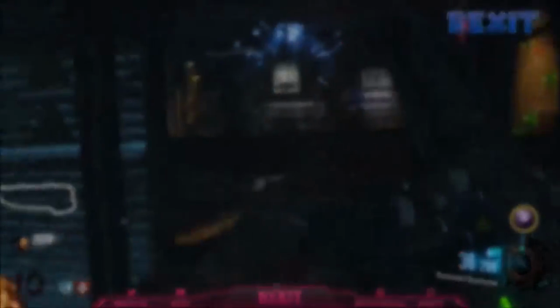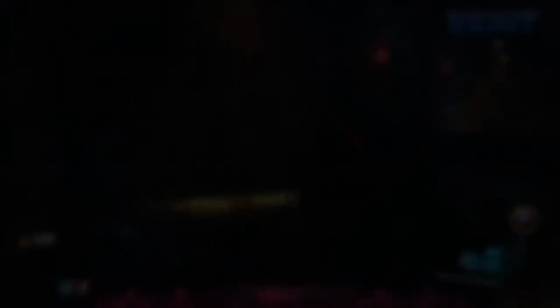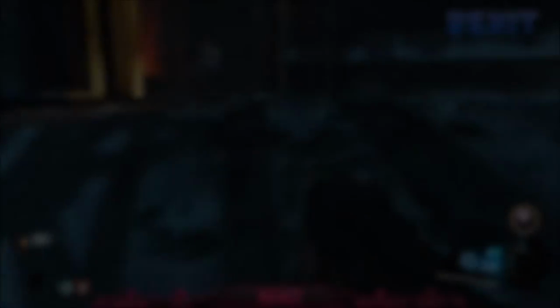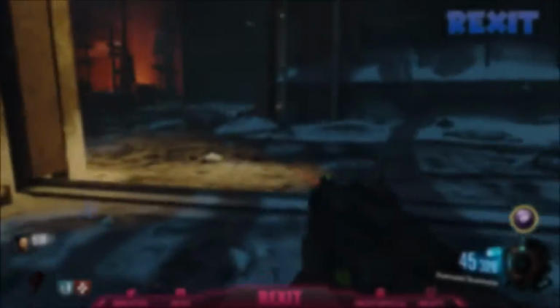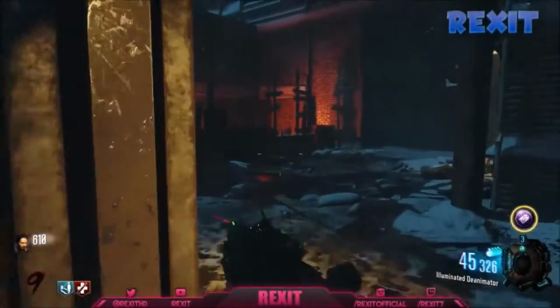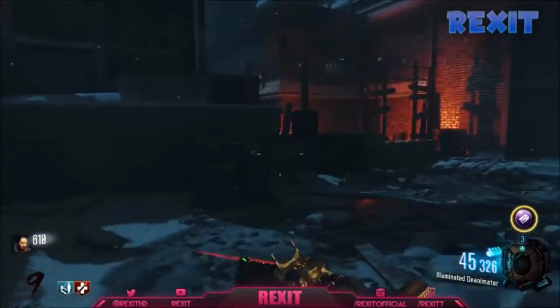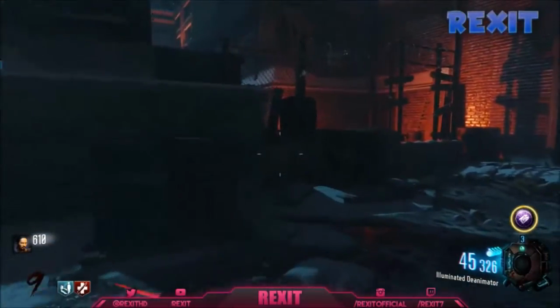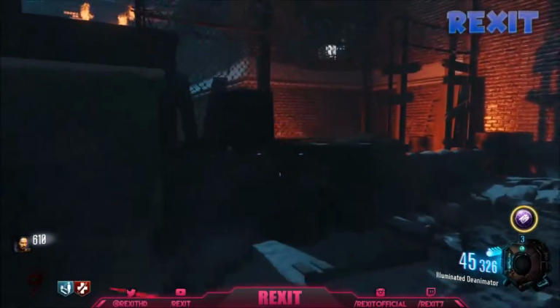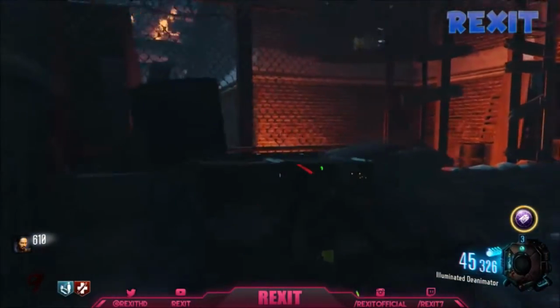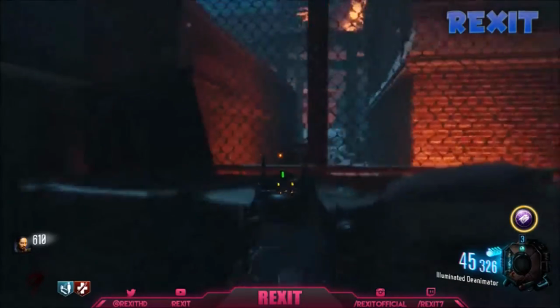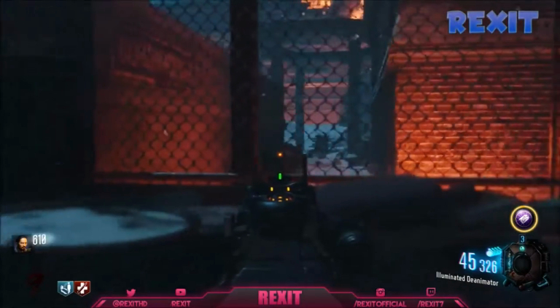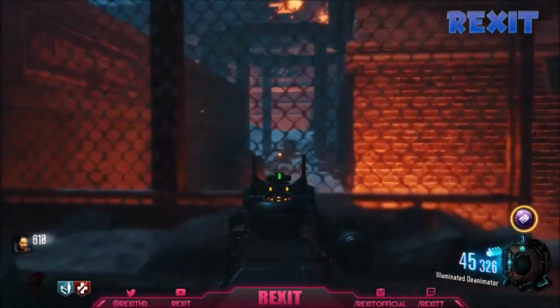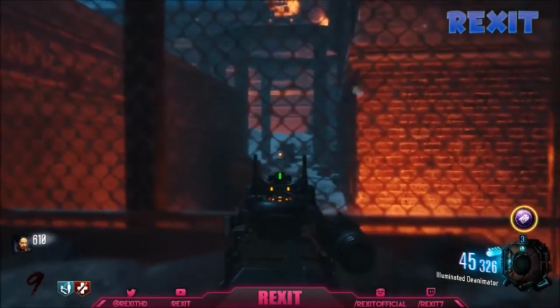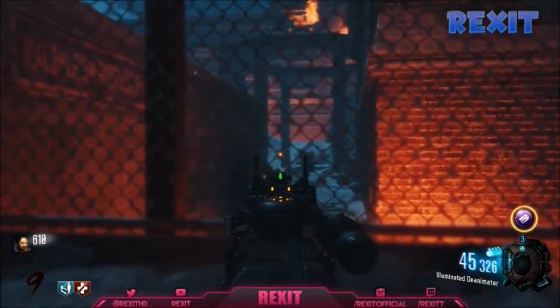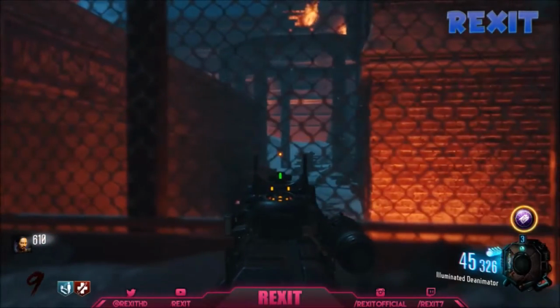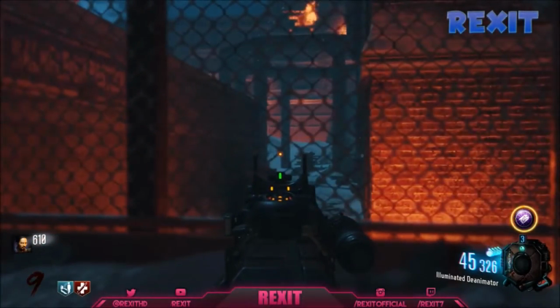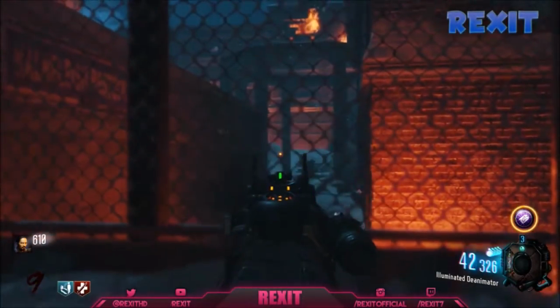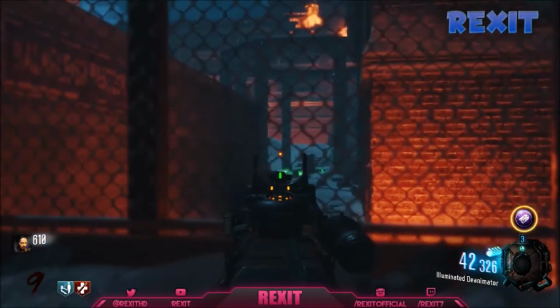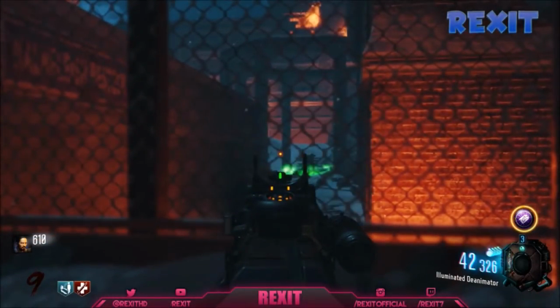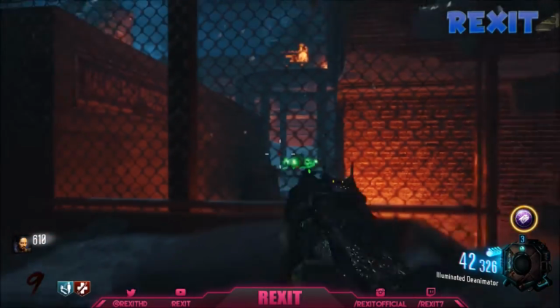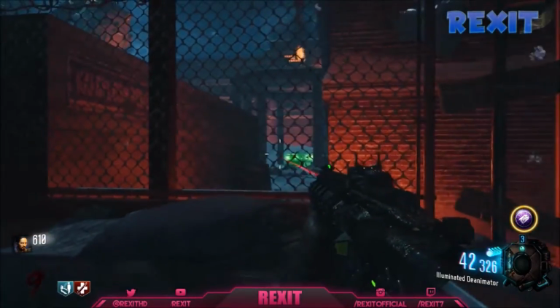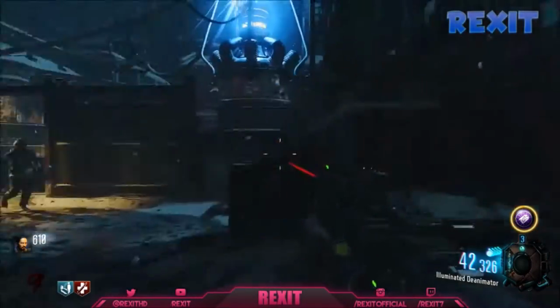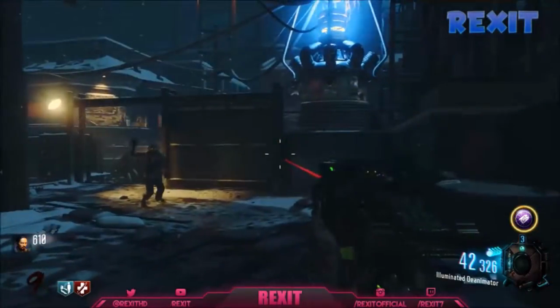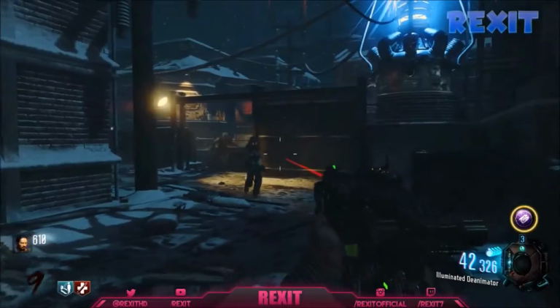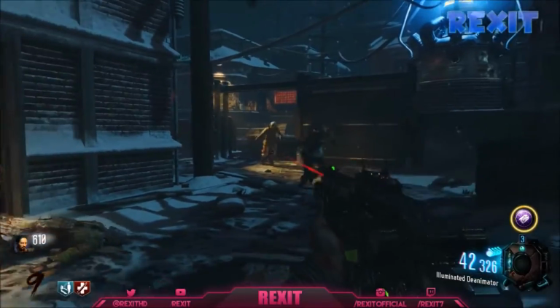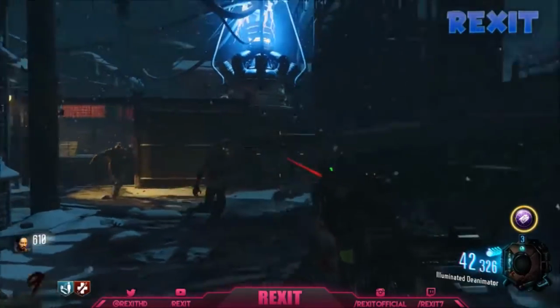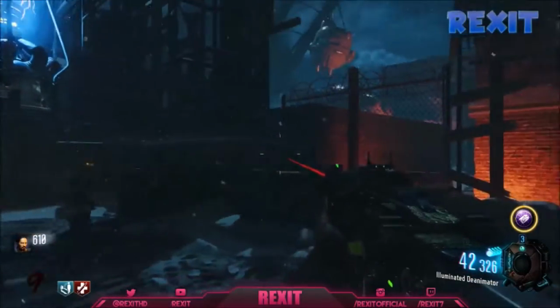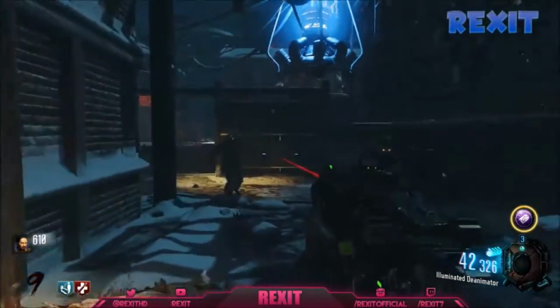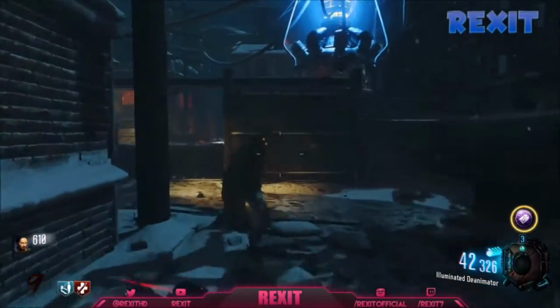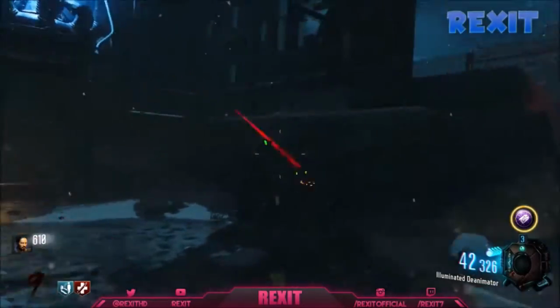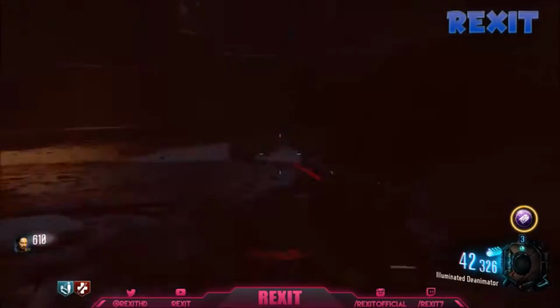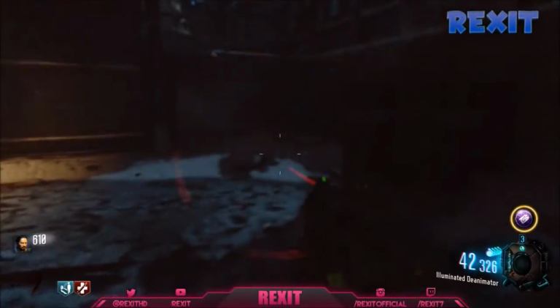So first of all, you want to go over here, which is by the mainframe. You'll see the stick and there's a box on the left of it. Just shoot at it with your Pack-A-Punch weapon and lights will pop up and Maxis will start talking to you.